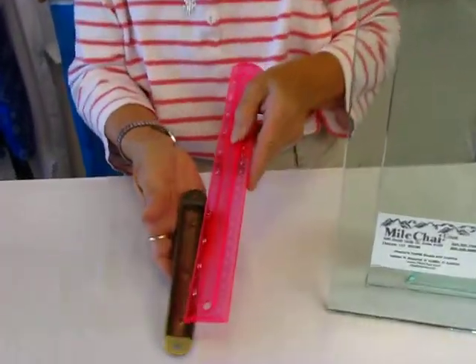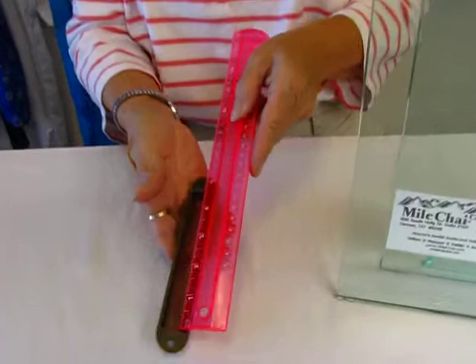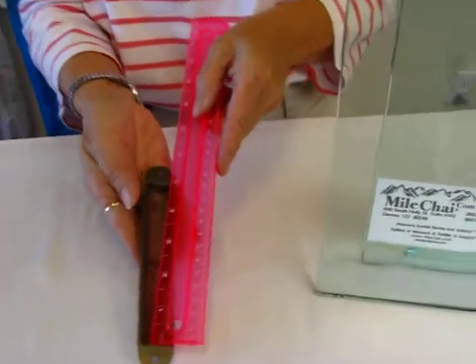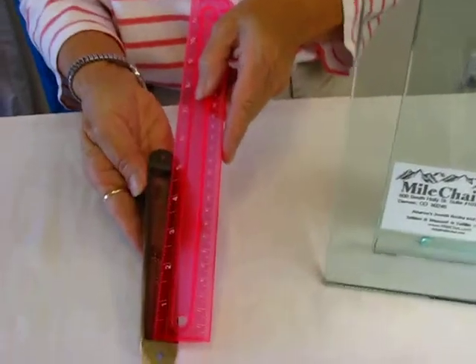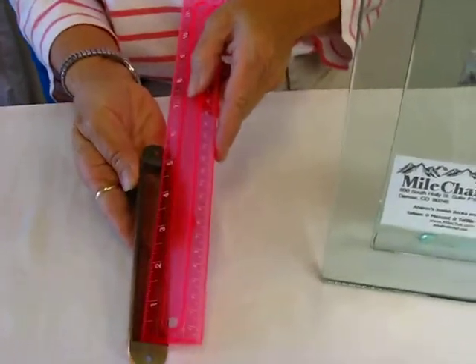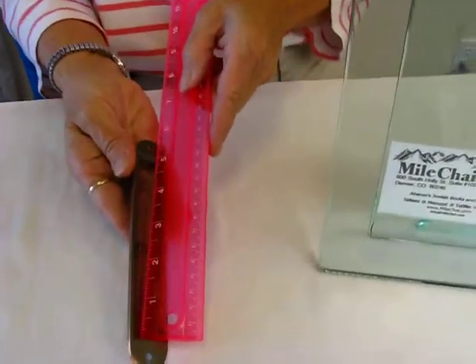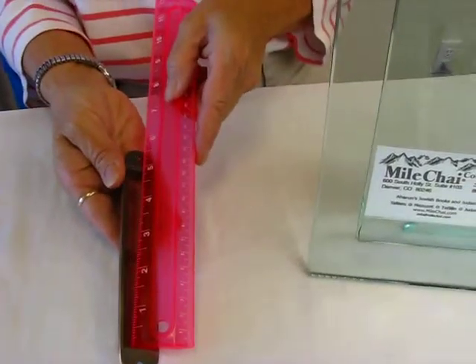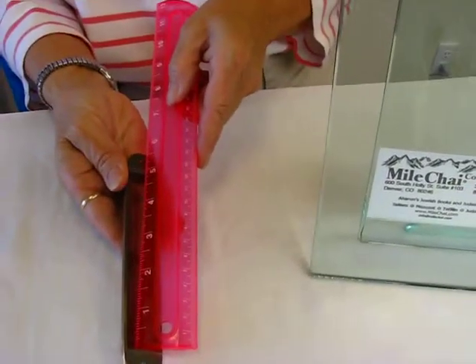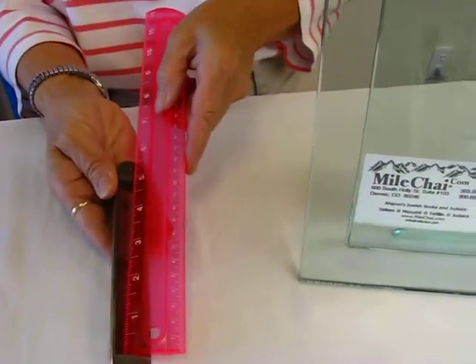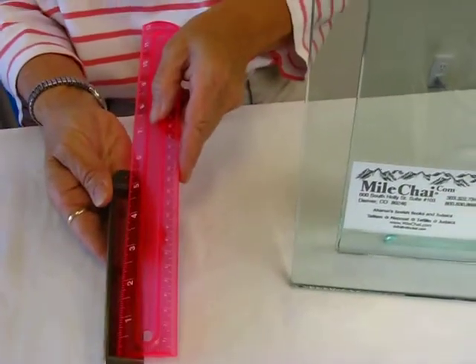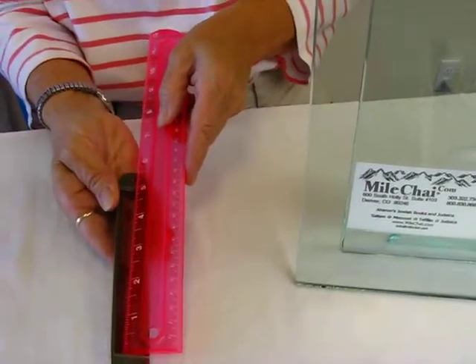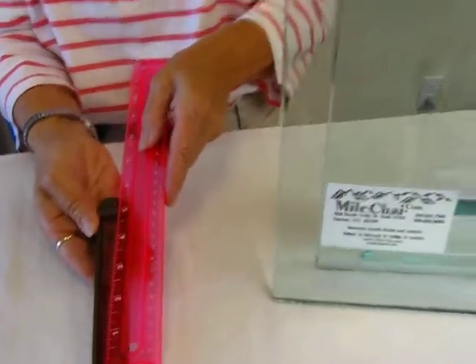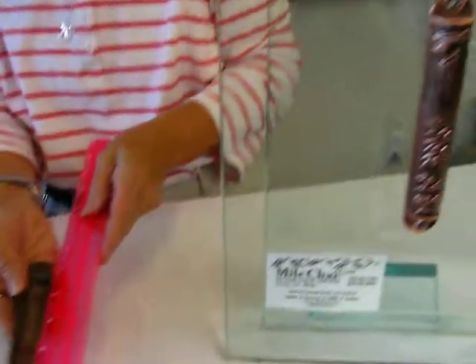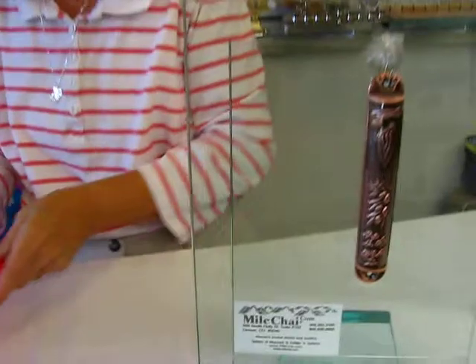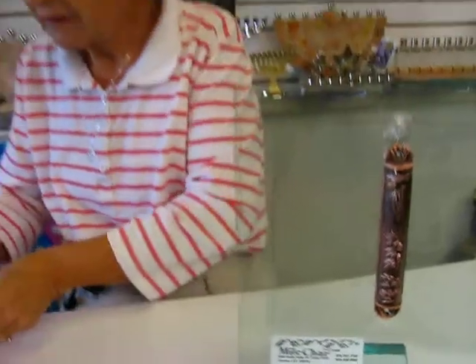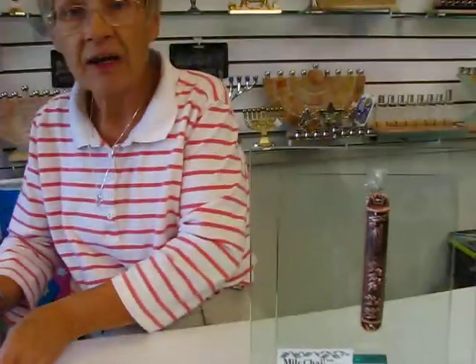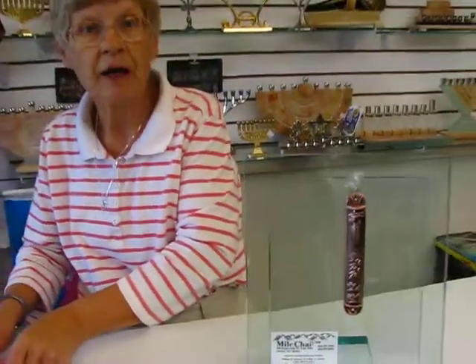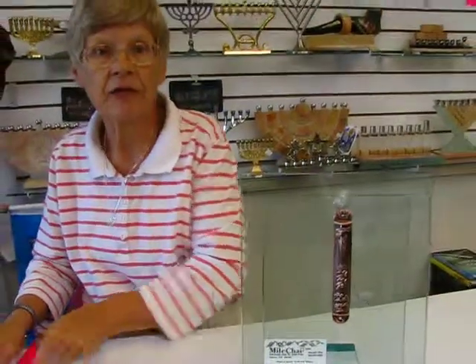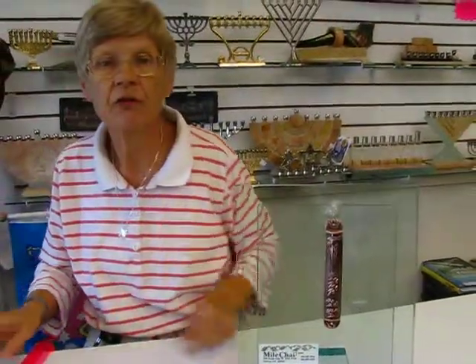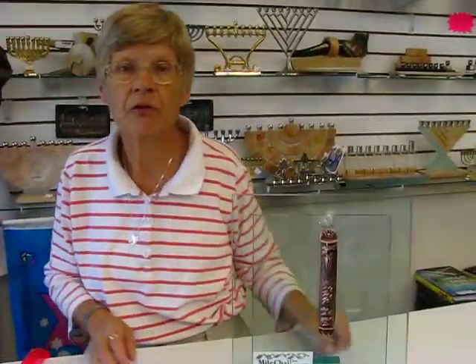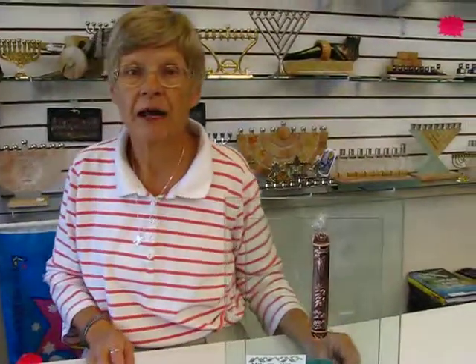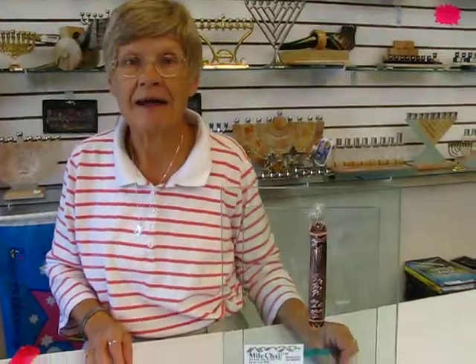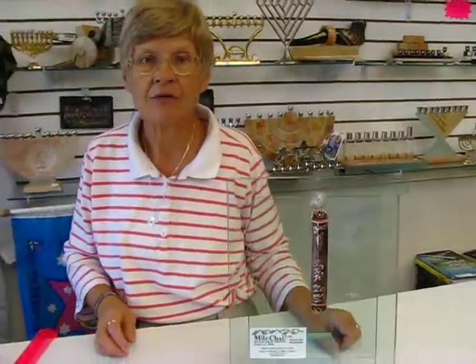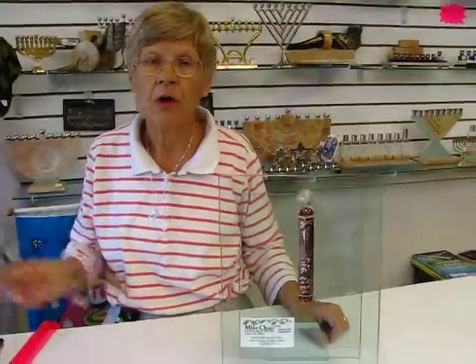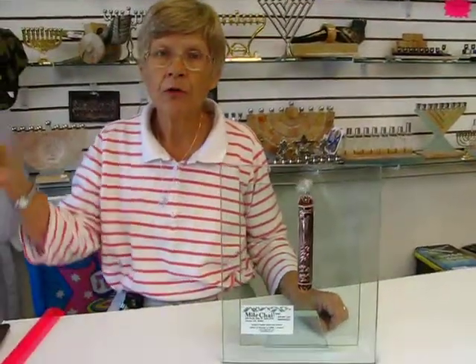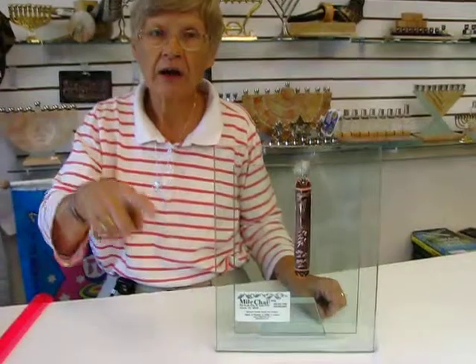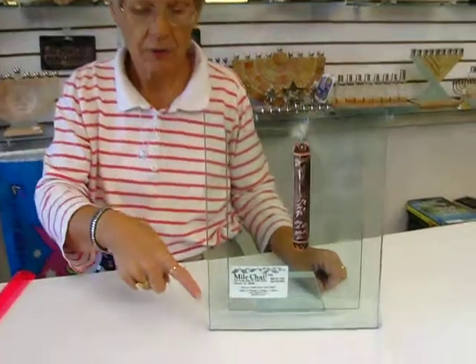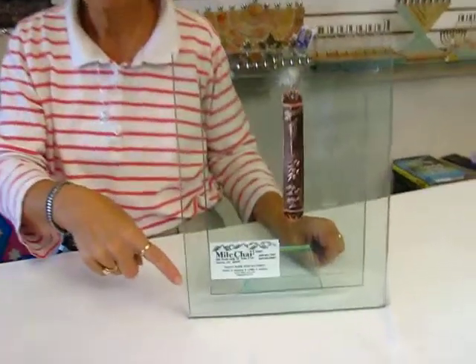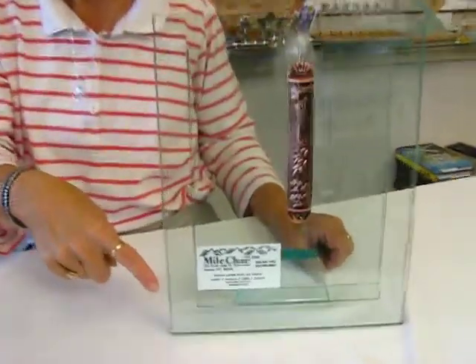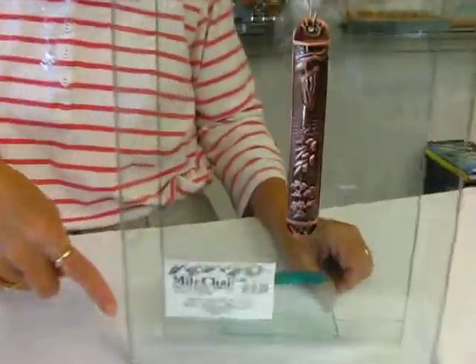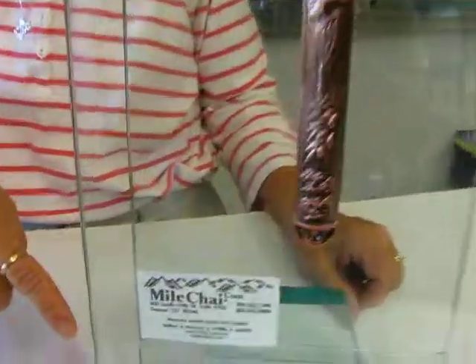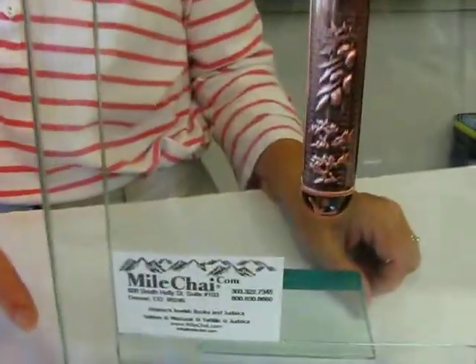This mezuzah case will accommodate up to a five inch parchment, and it is available at Erin's Jewish Books and Judaica in Denver, or you can check our drop-down menu below for ordering information.